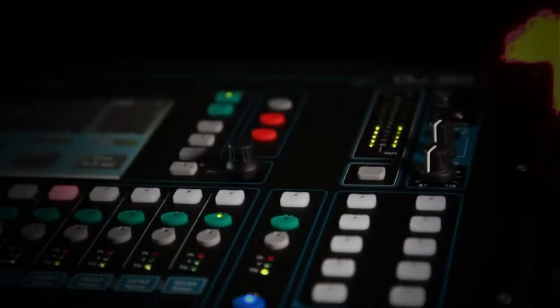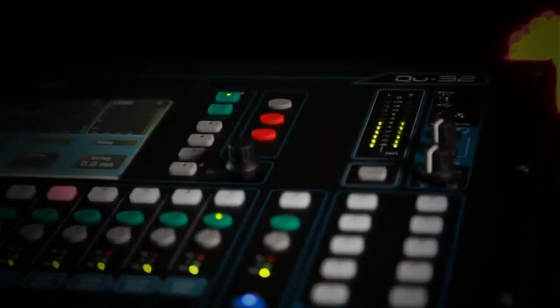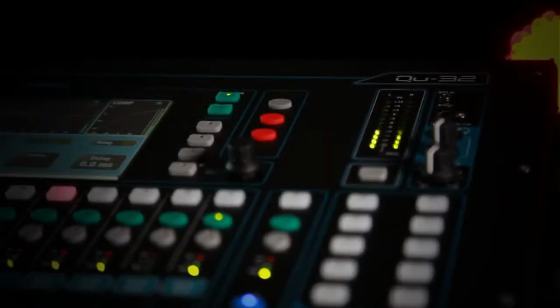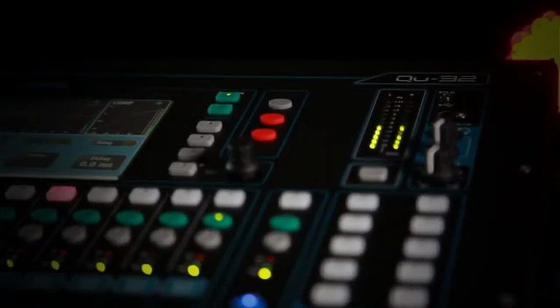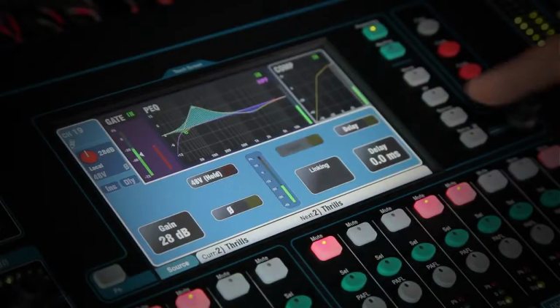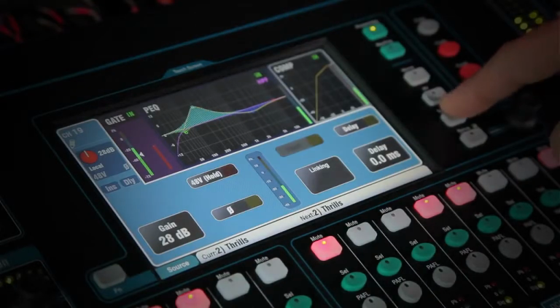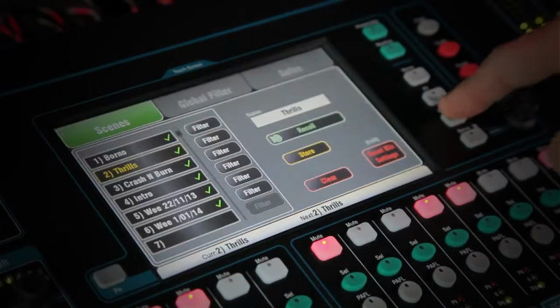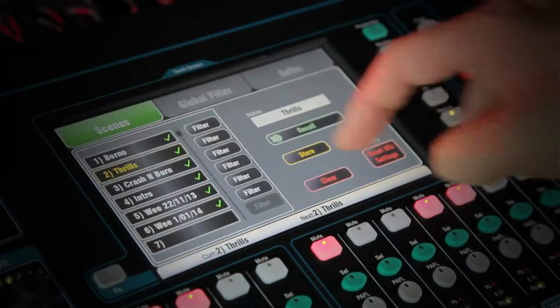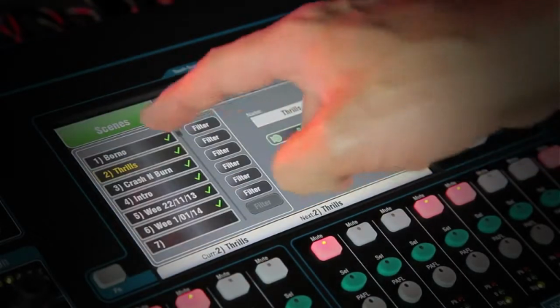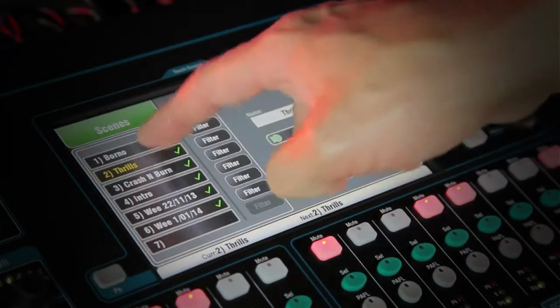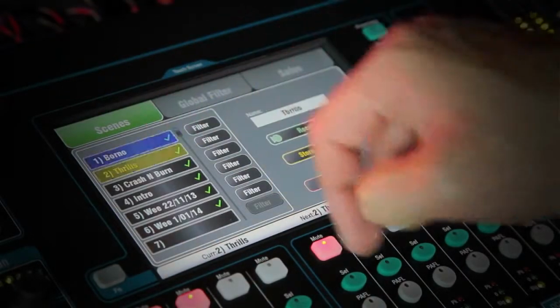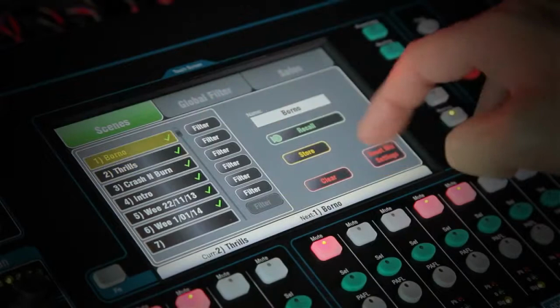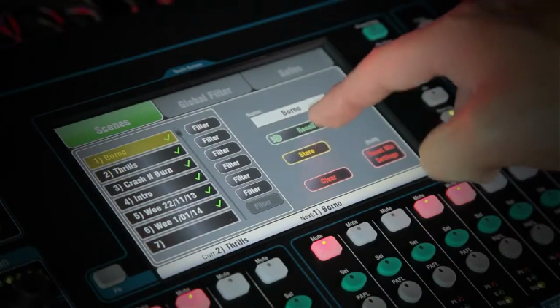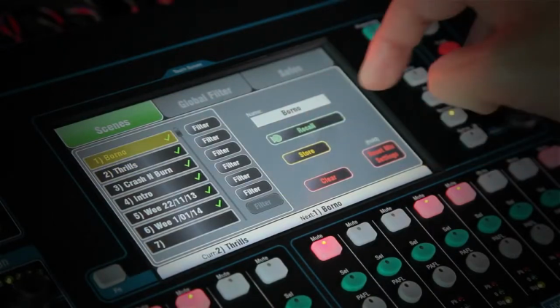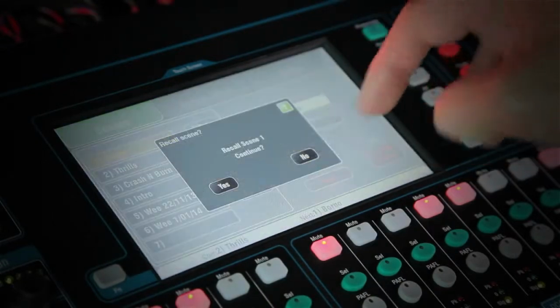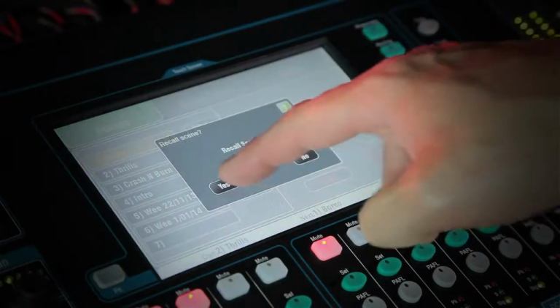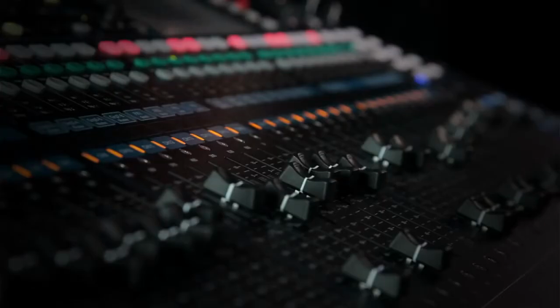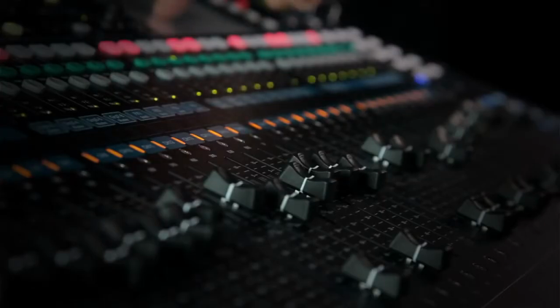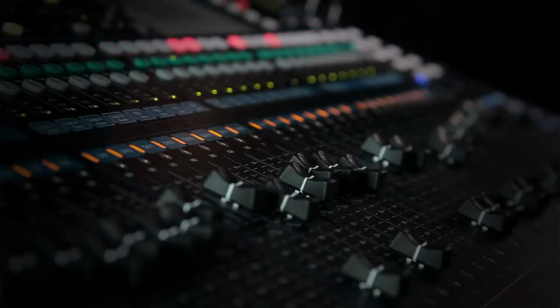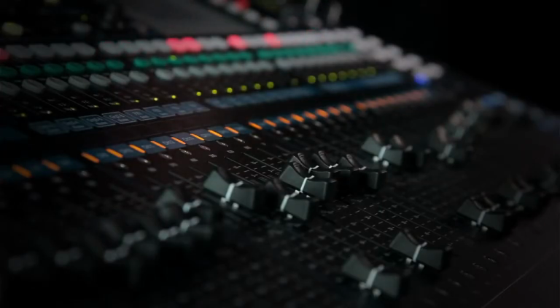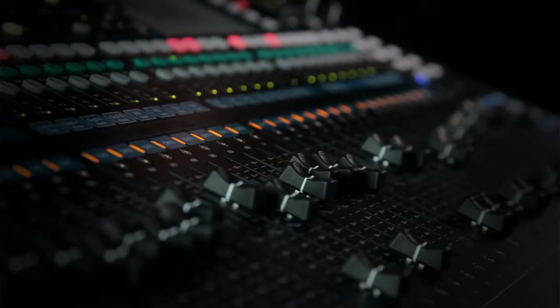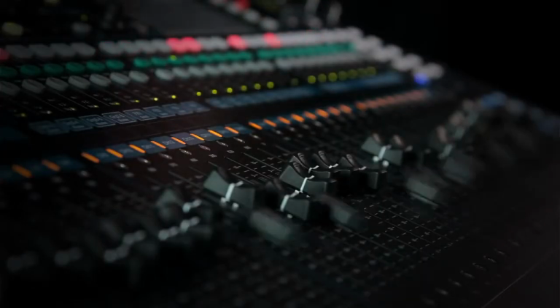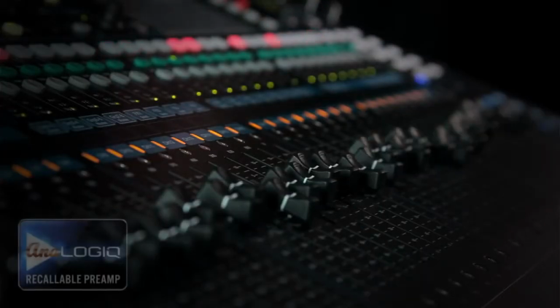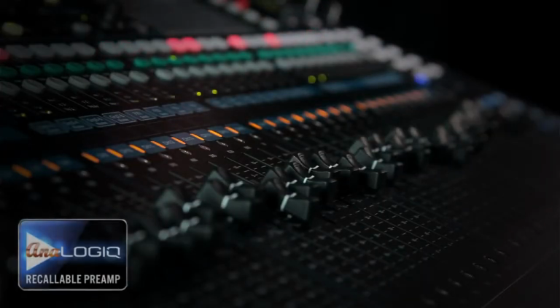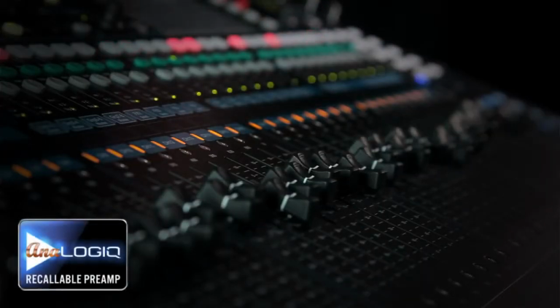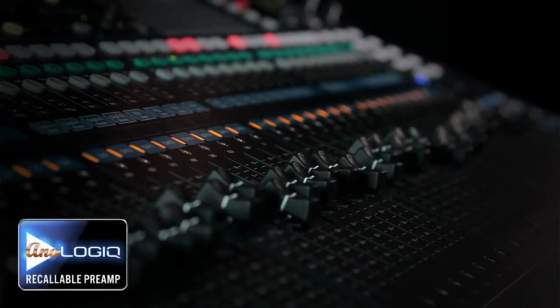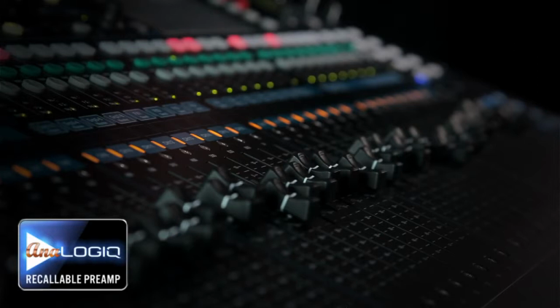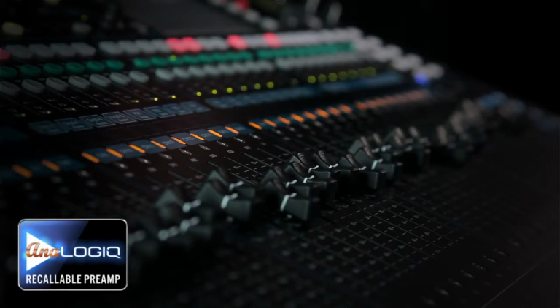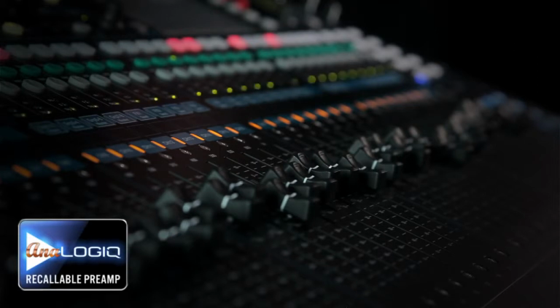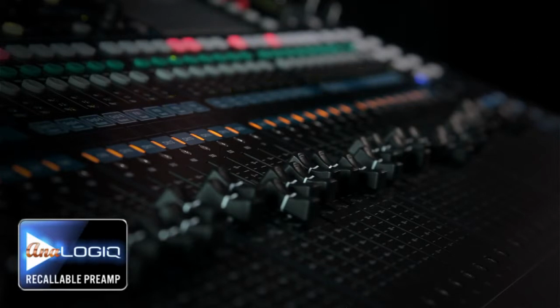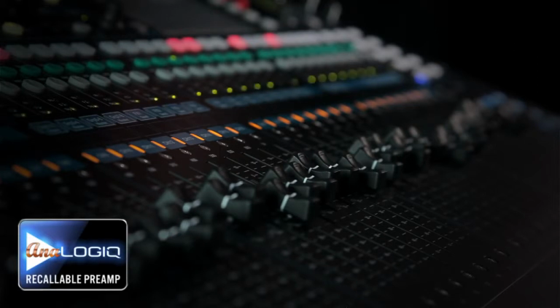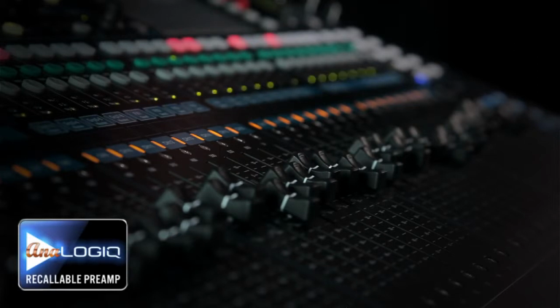Q32 embodies our total recall approach to digital mixing. Recall a saved scene and the 33 motor faders glide into position and the pristine analogue preamps adjust to follow the saved mix.